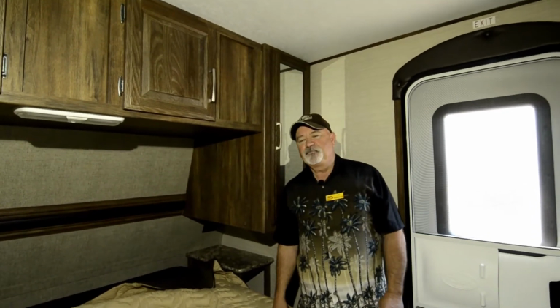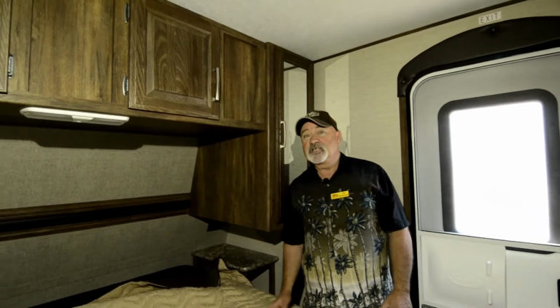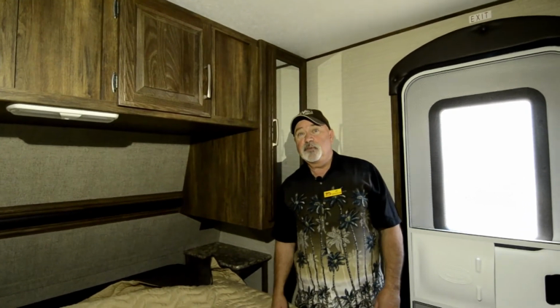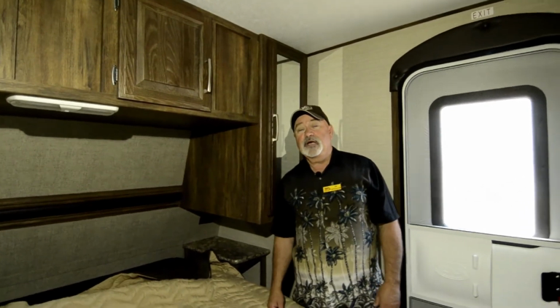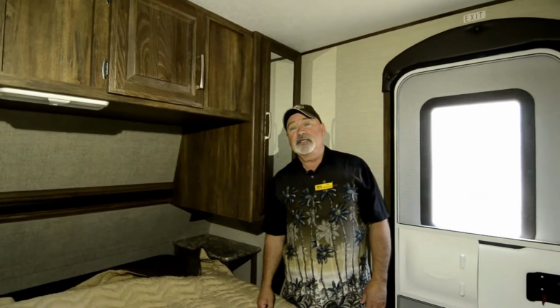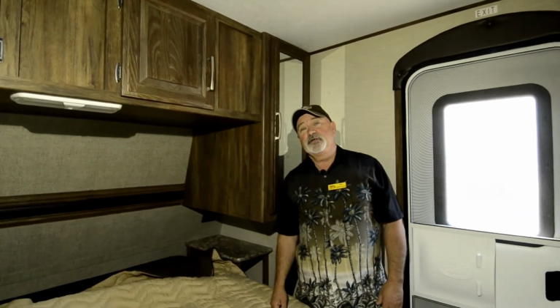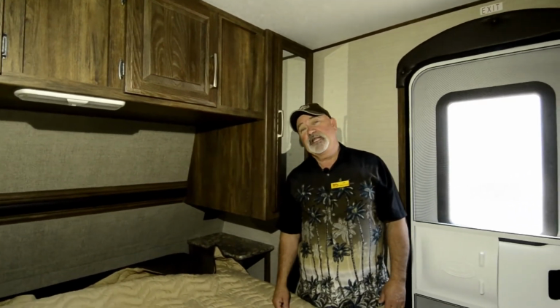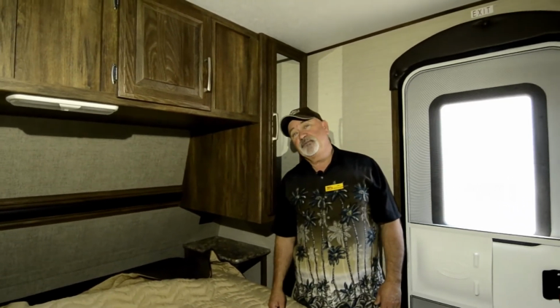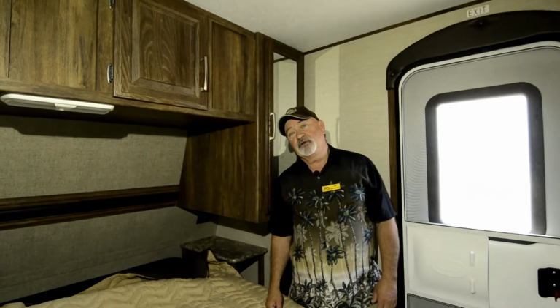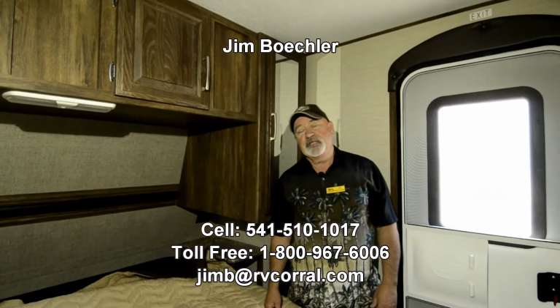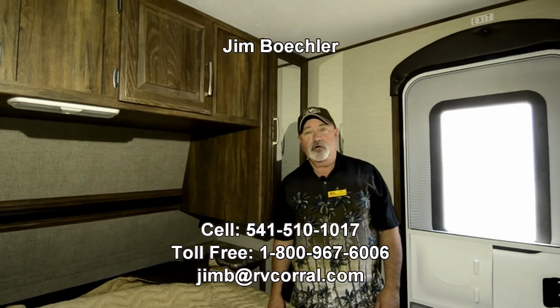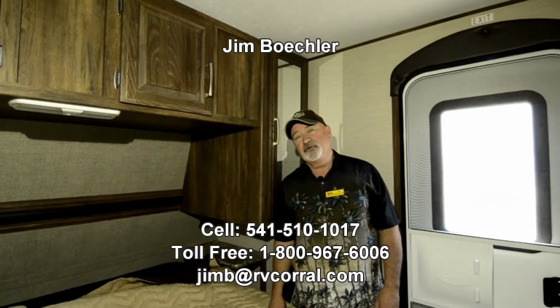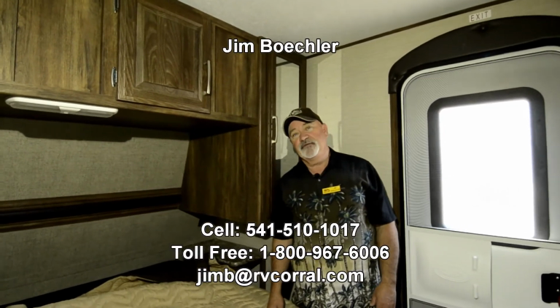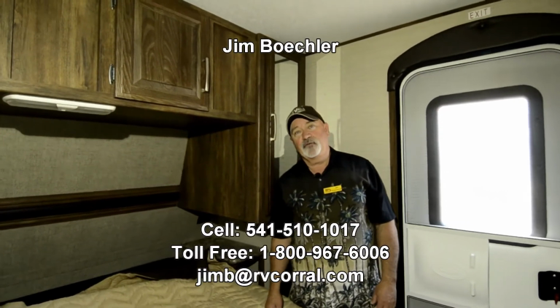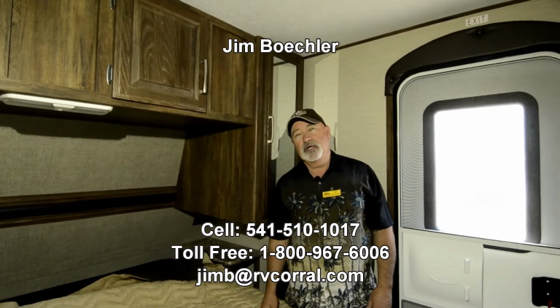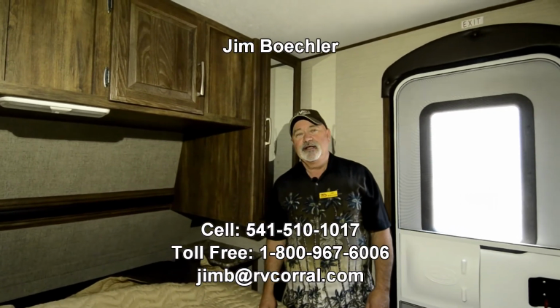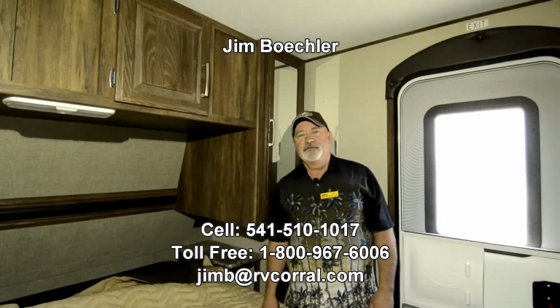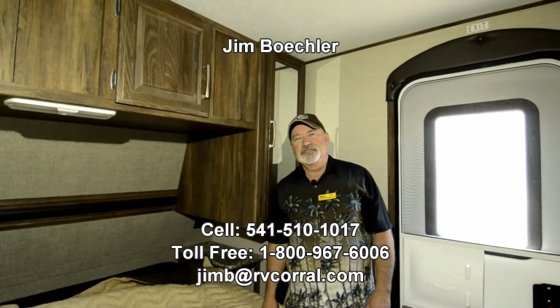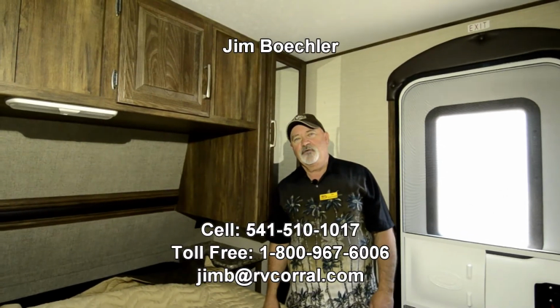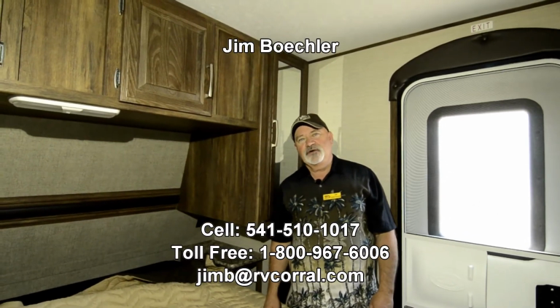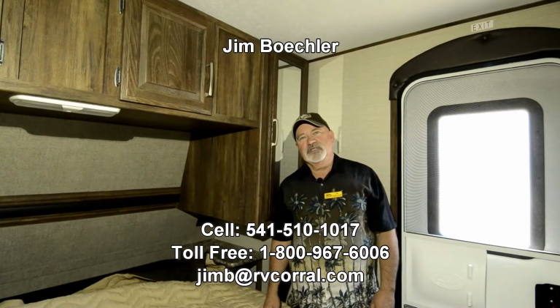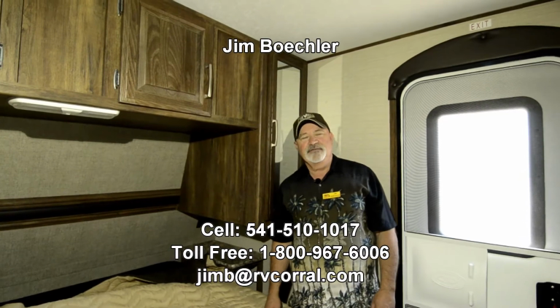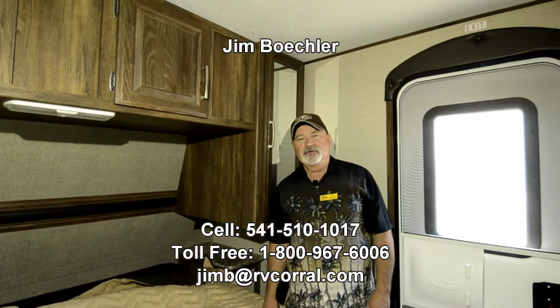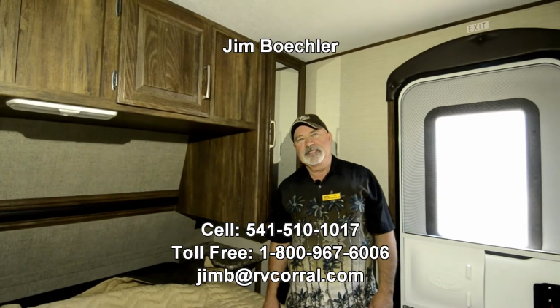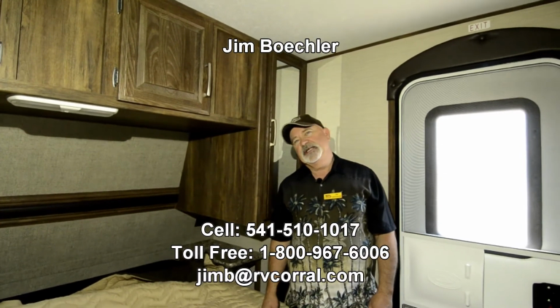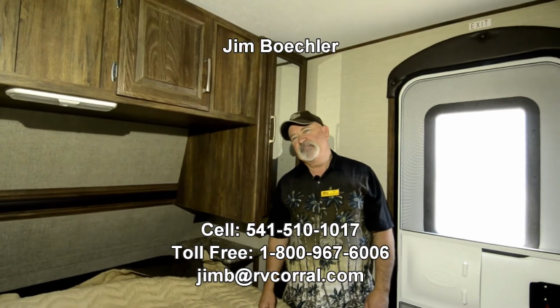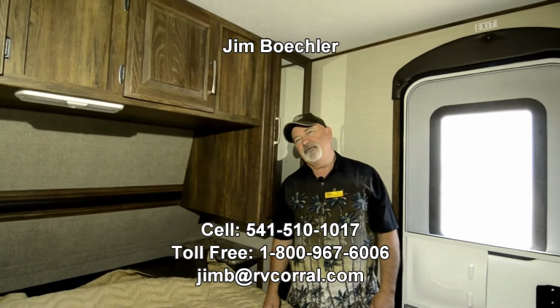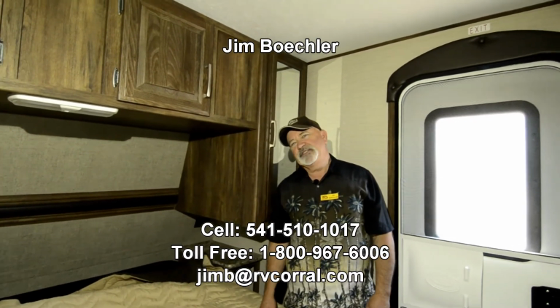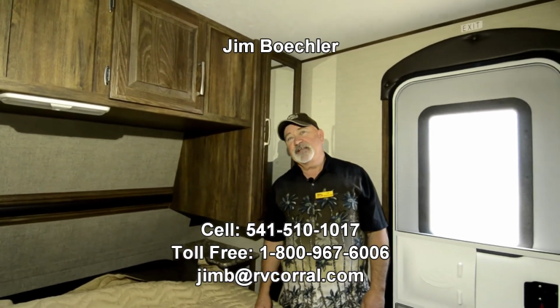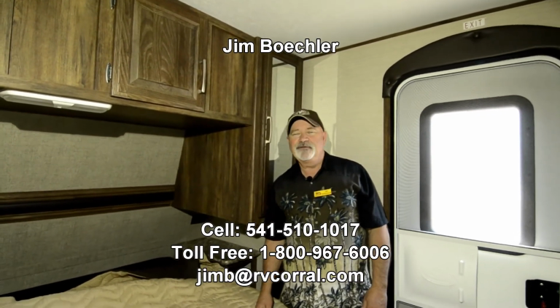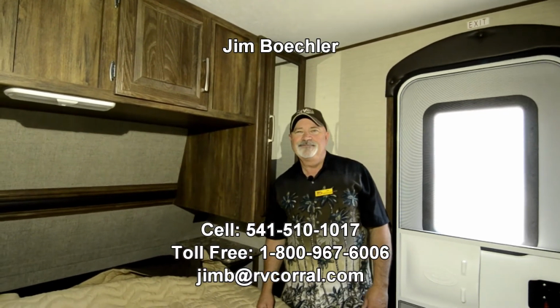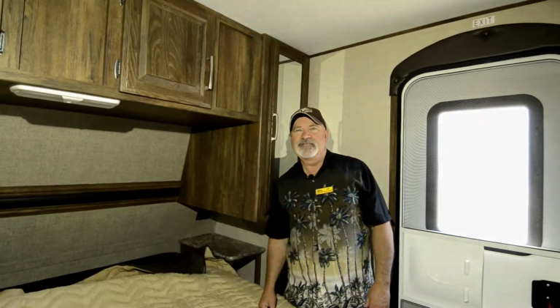Really nice trailer. Again, it's zero-degree tested so it's an all-season unit — you can be comfortable pretty much anytime you go out. I'd love to tell you more about it. My name's Jim Beckler — give me a call at 541-510-1017. Let me know if there's anything I can do to help. Thanks.